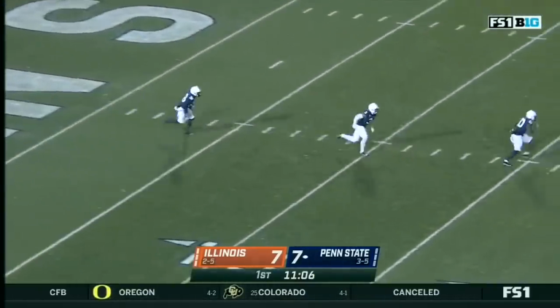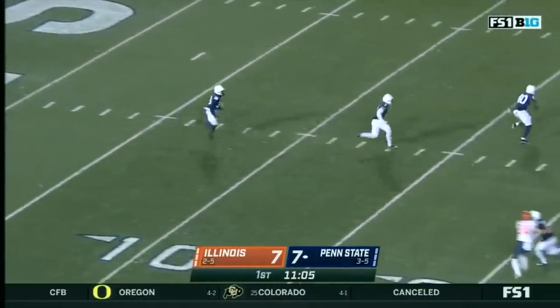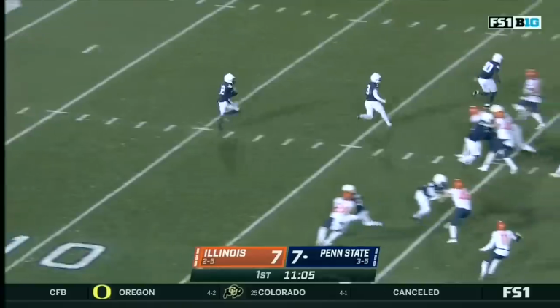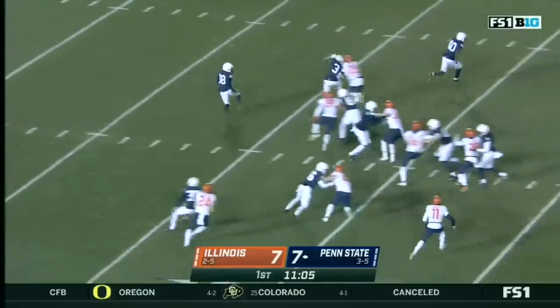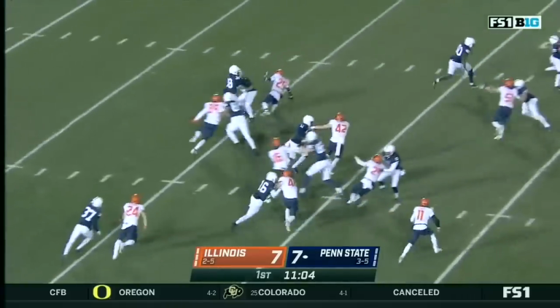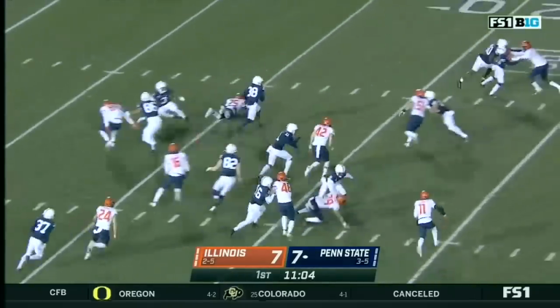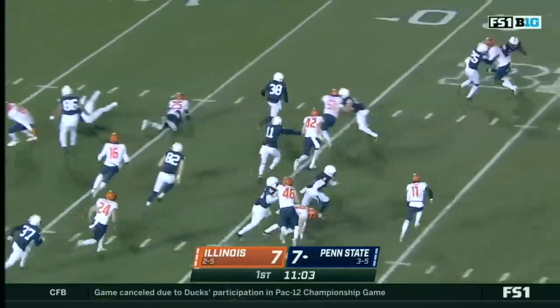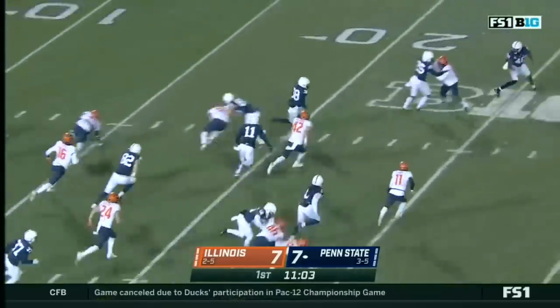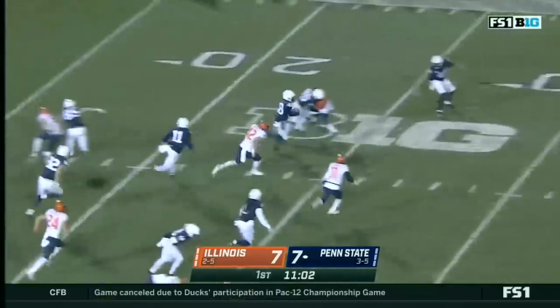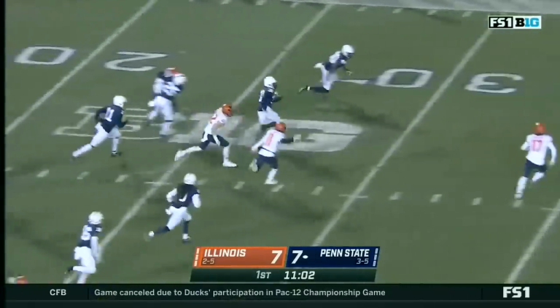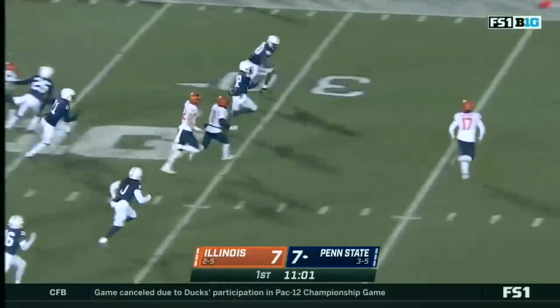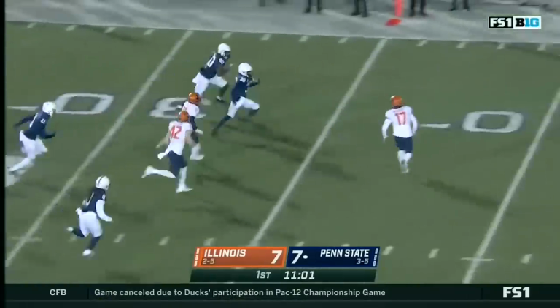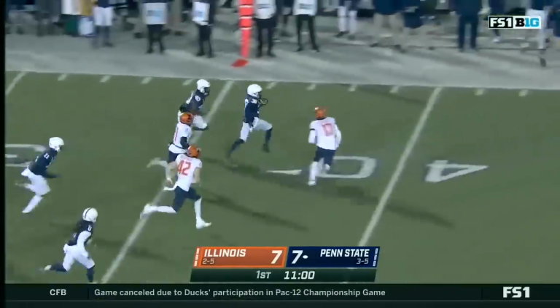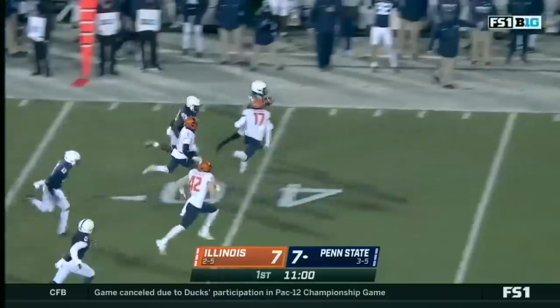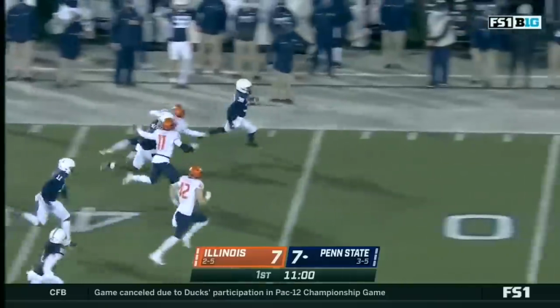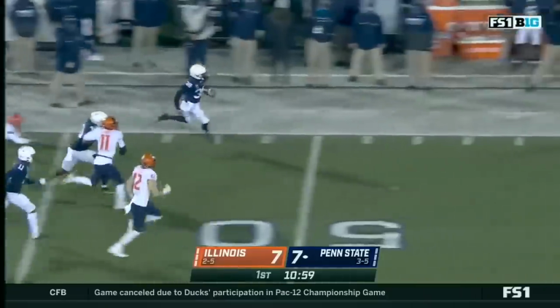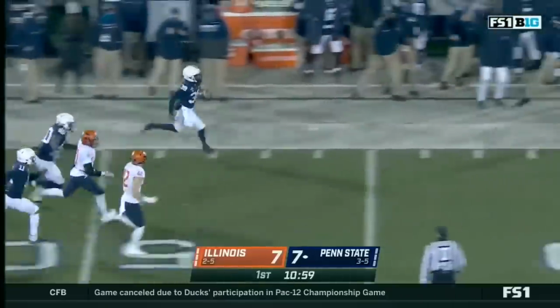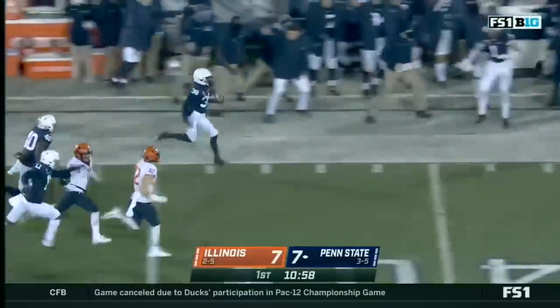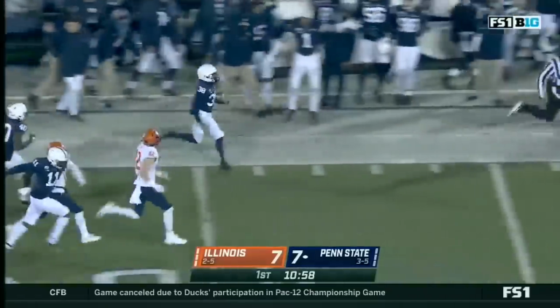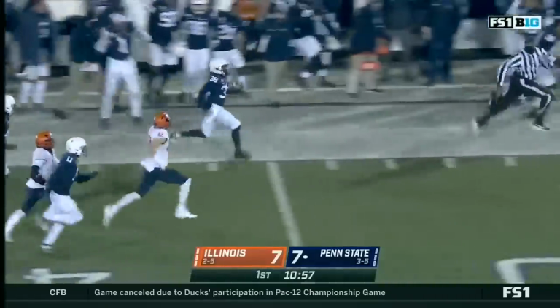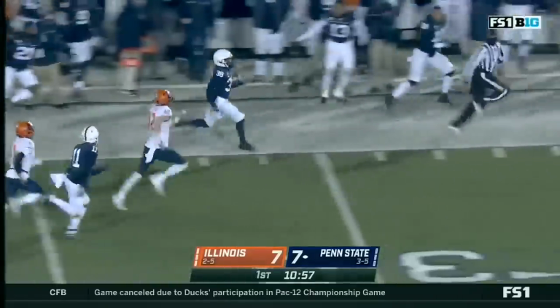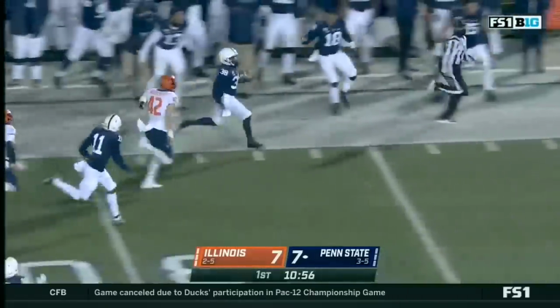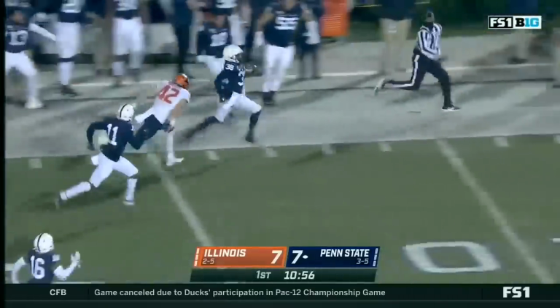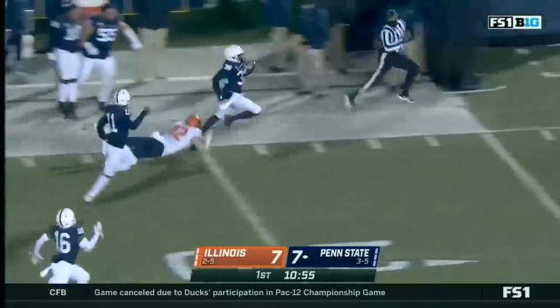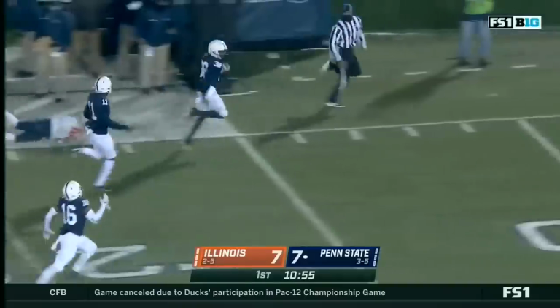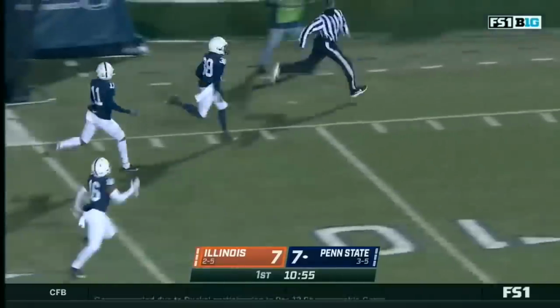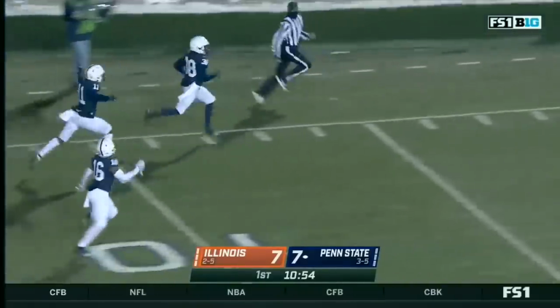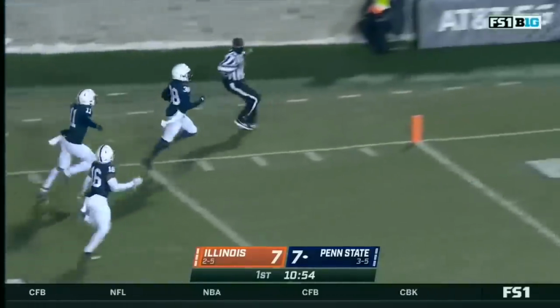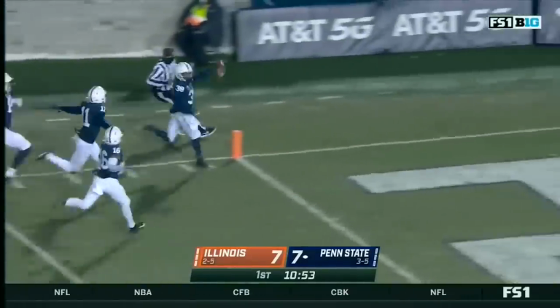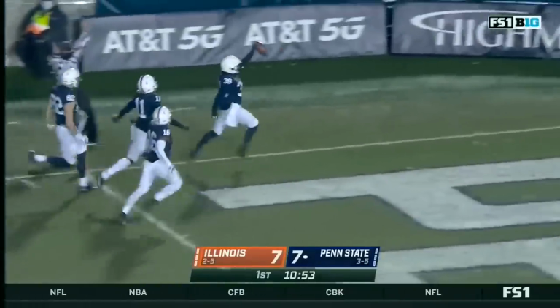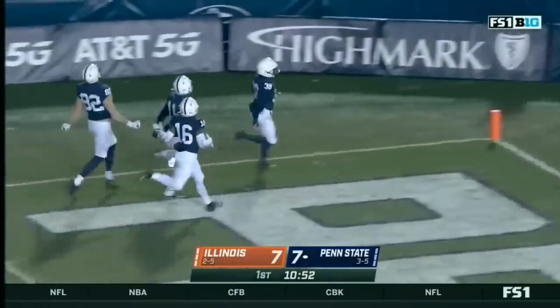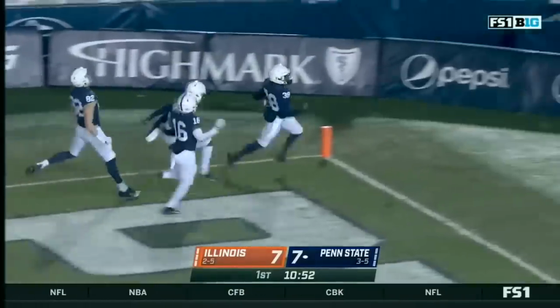Lamont Wade will bring it out. Wade. Good idea. Across the 40. Lamont Wade down the sideline — 20, 10, 5. Touchdown, Penn State.